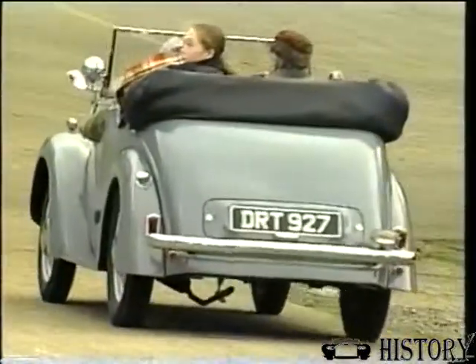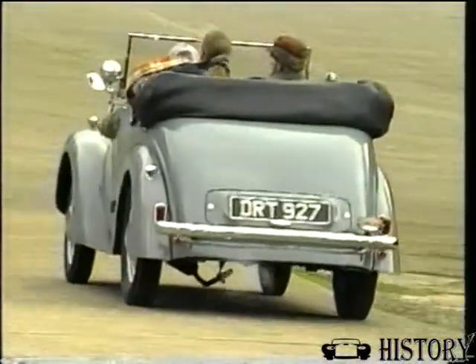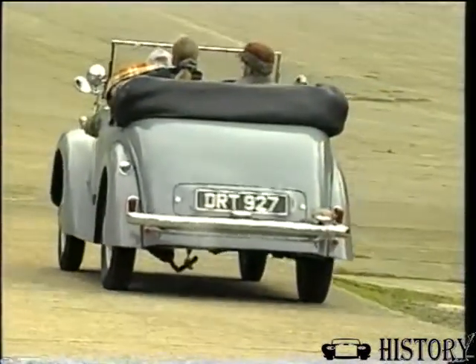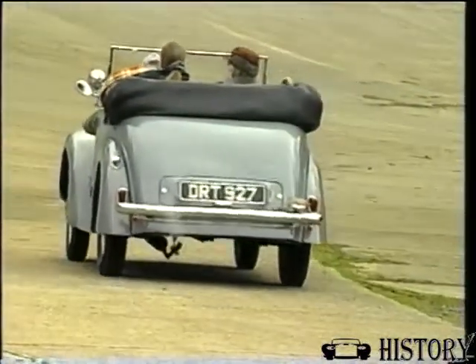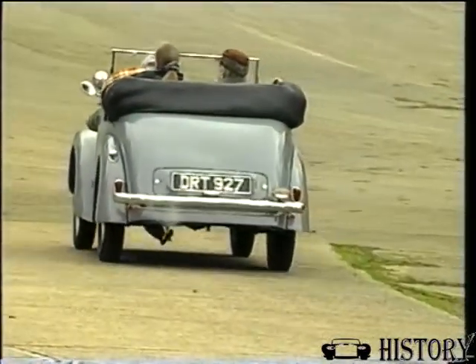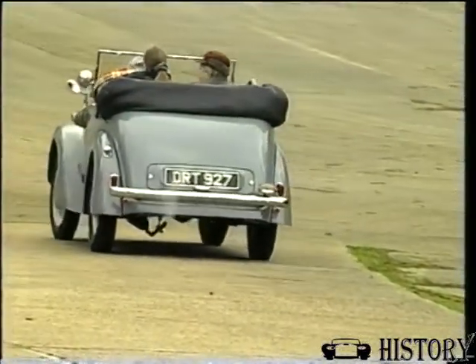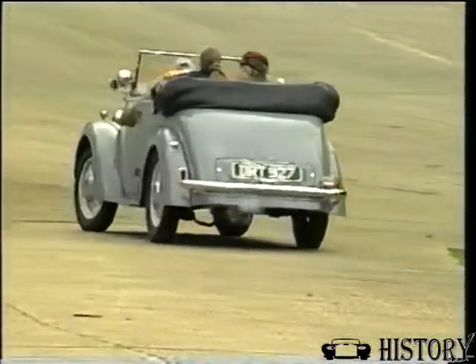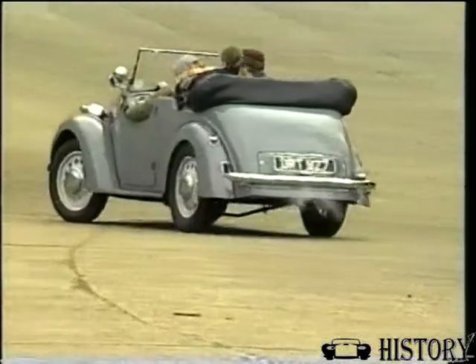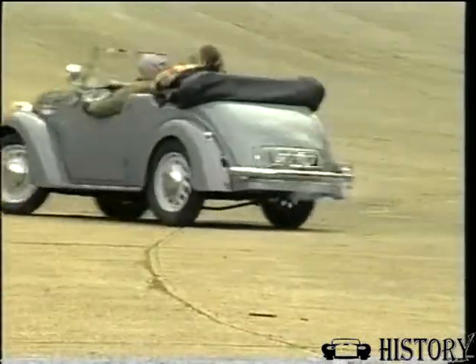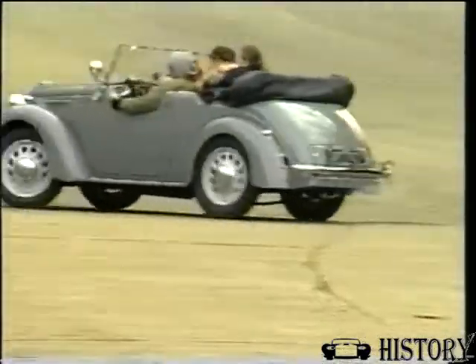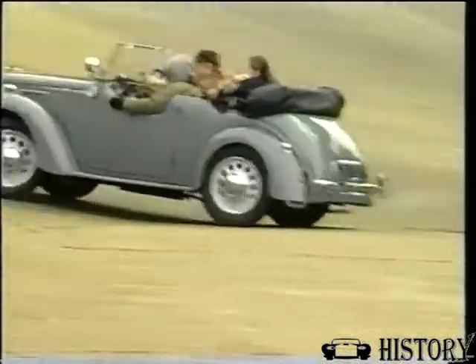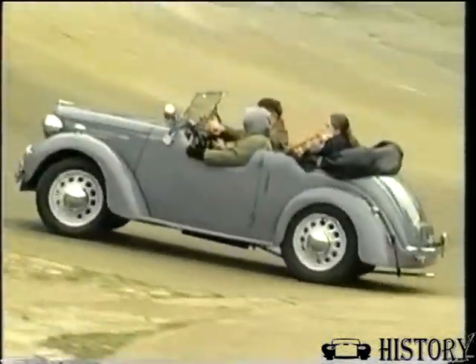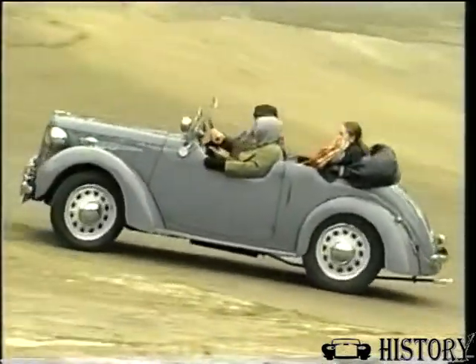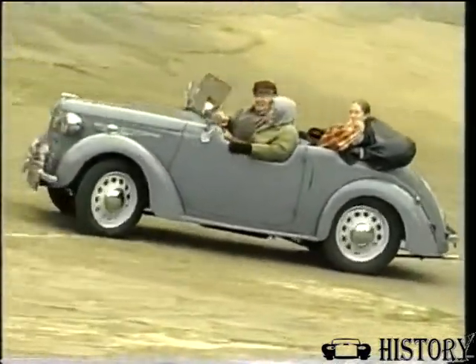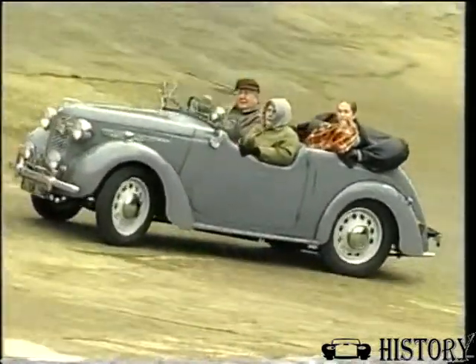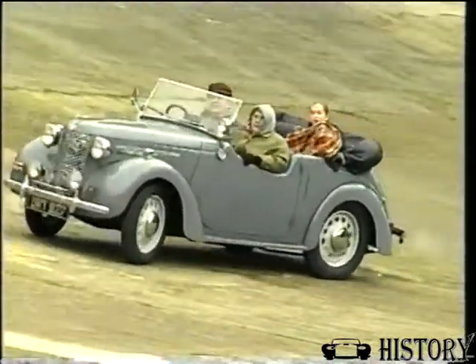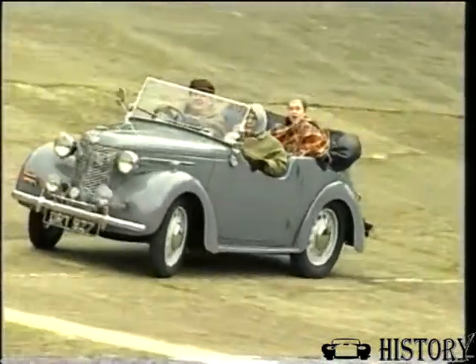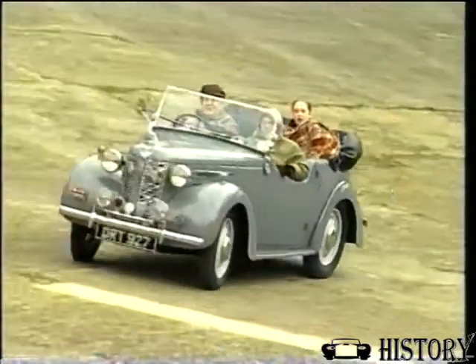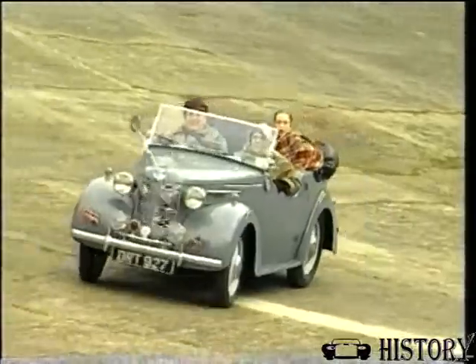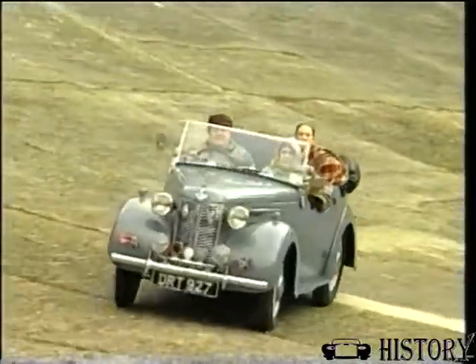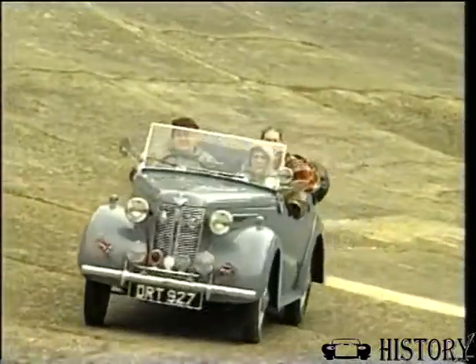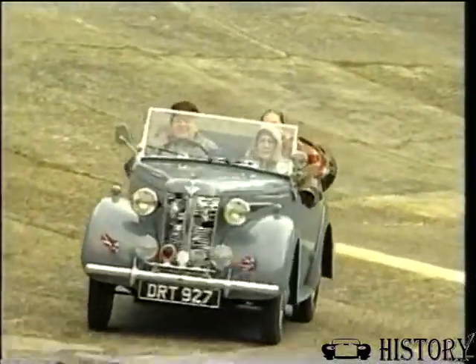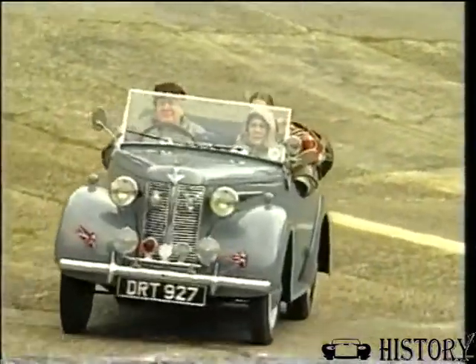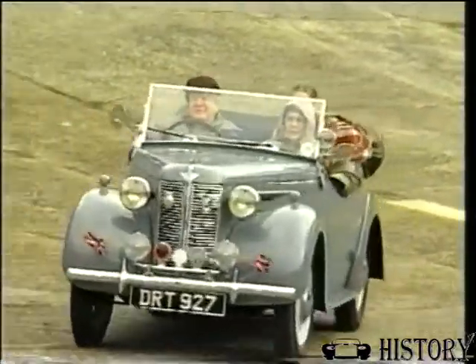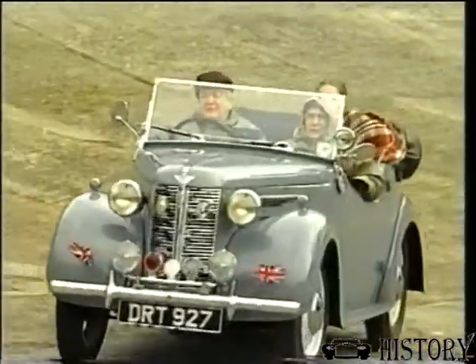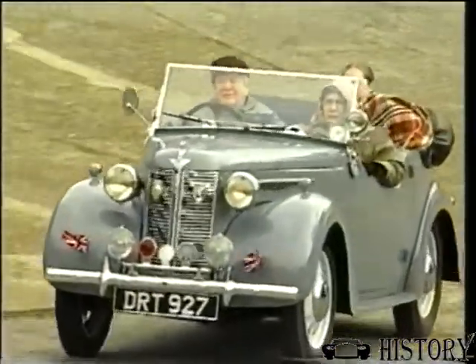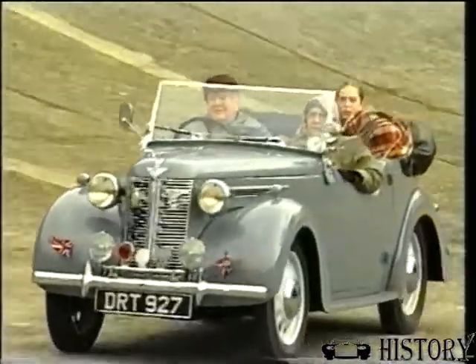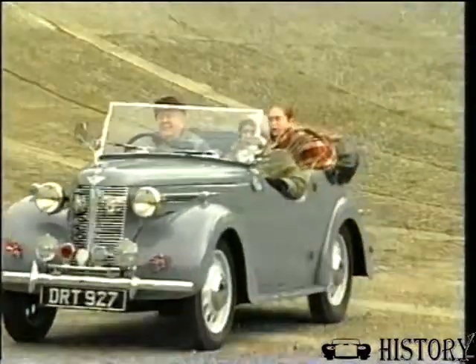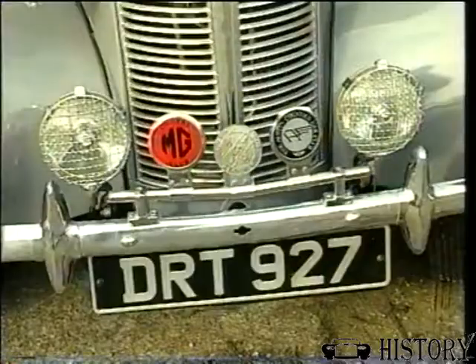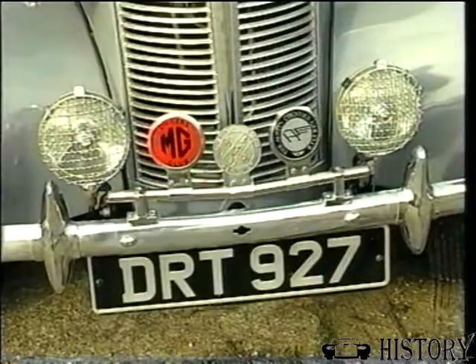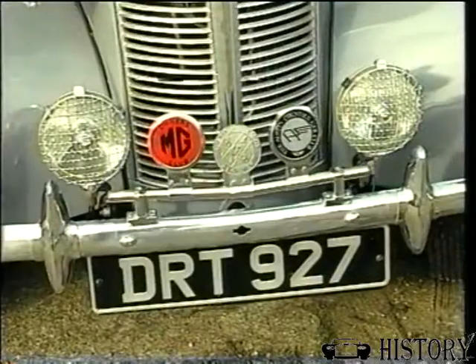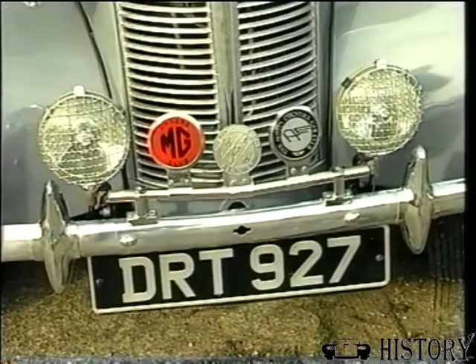Then later on in life I wanted to acquire one, so I put in a wanted advert in a paper, and that's how I acquired it. This chap had one in a museum which wasn't a runner, it was in a pretty bad state, and I've worked on it ever since. I've still got a bit to do each year on it, but it's been on the road every year since I bought it.